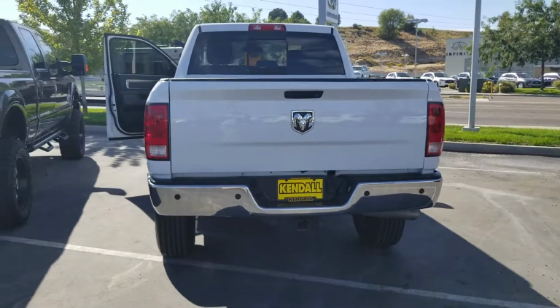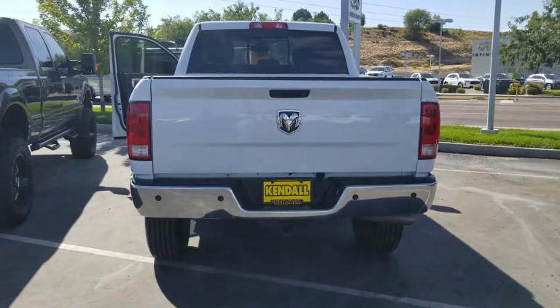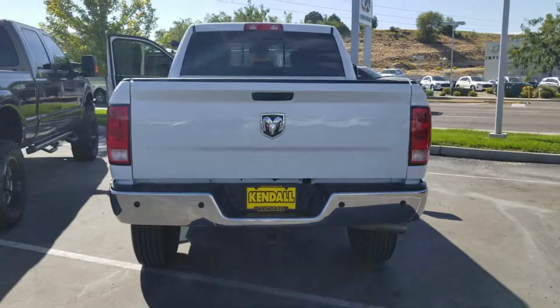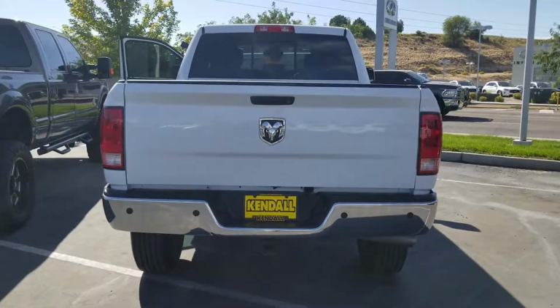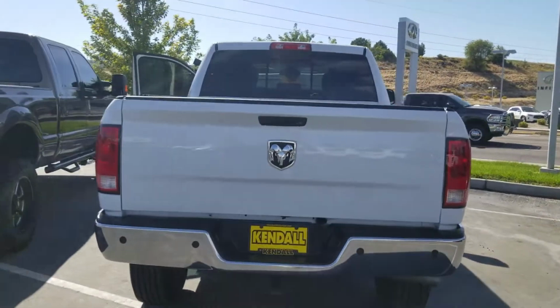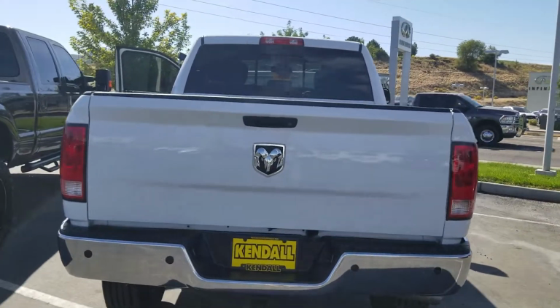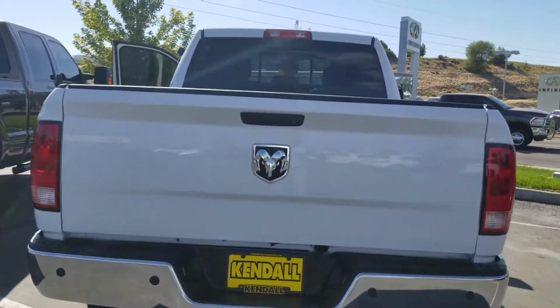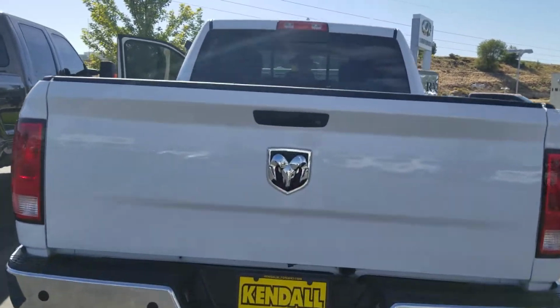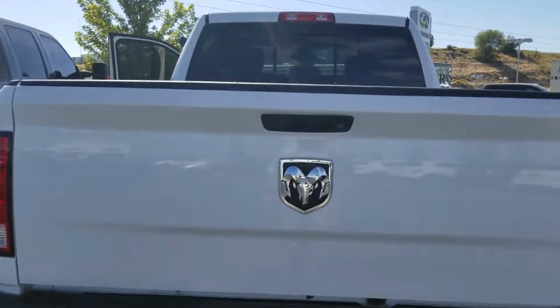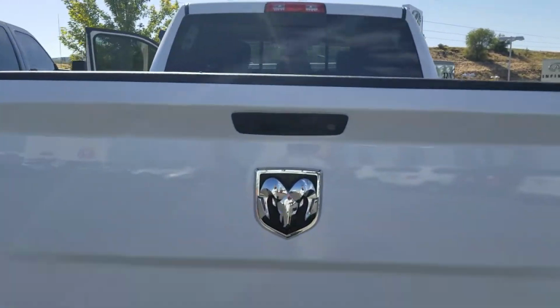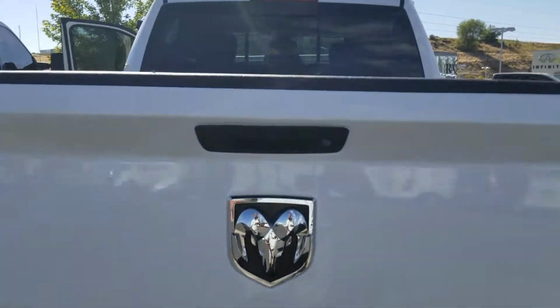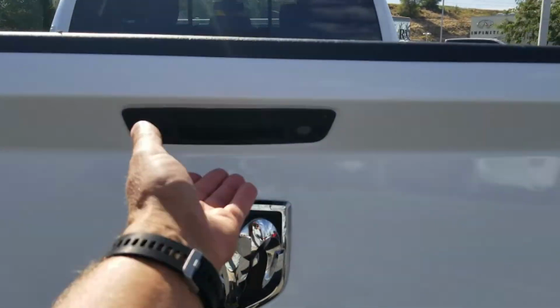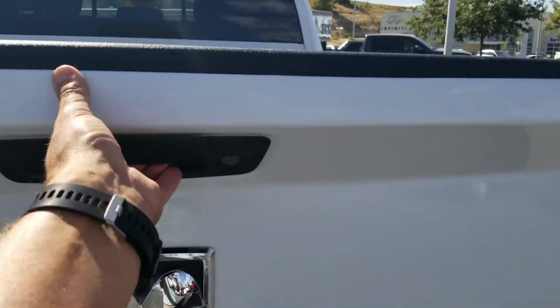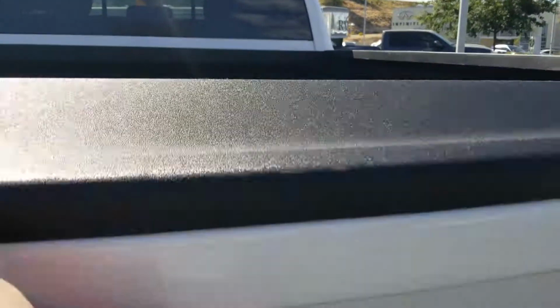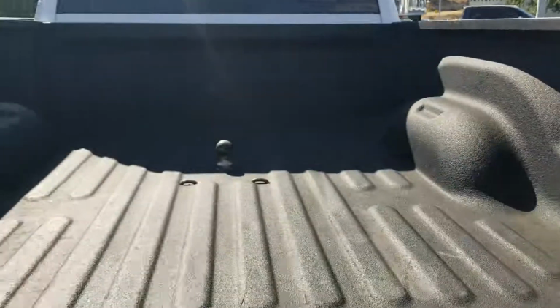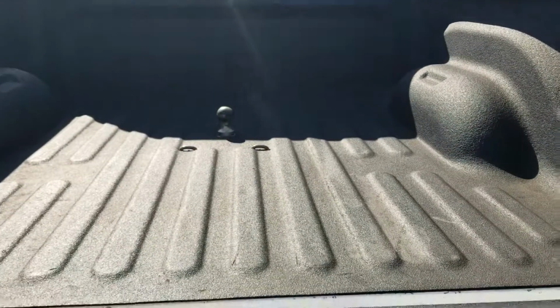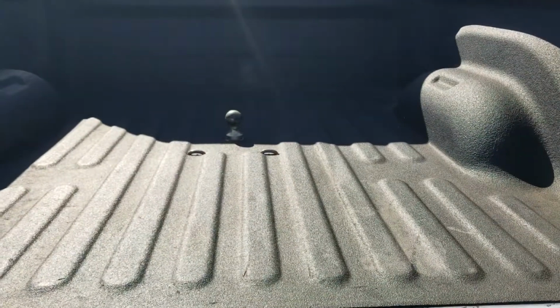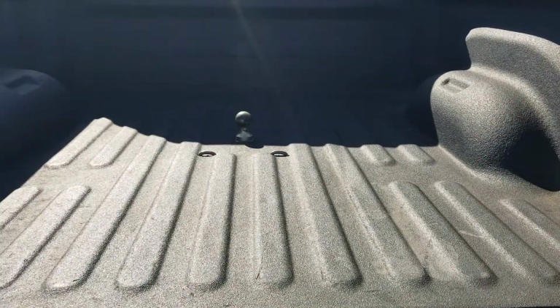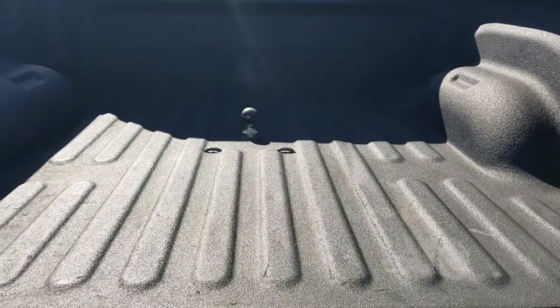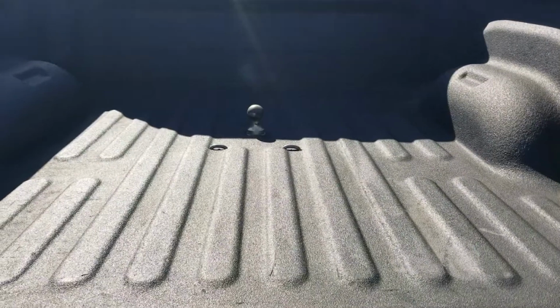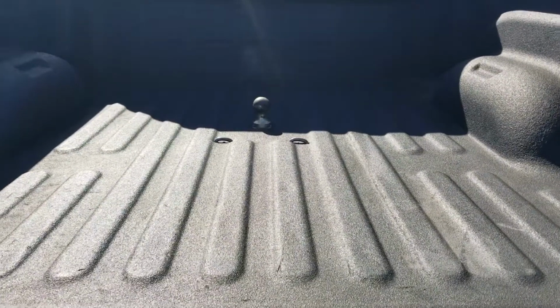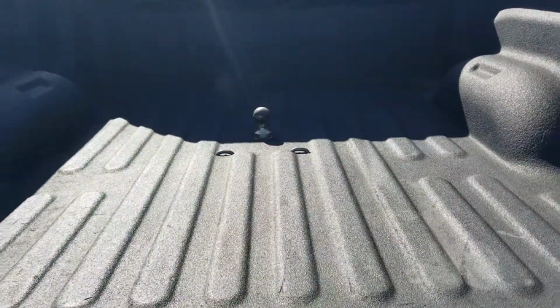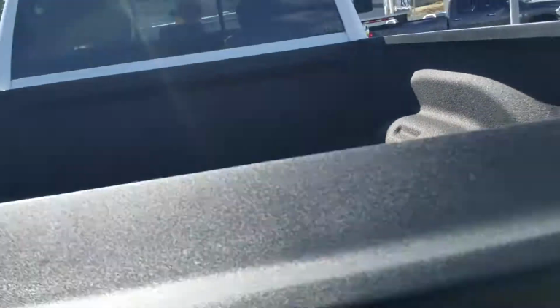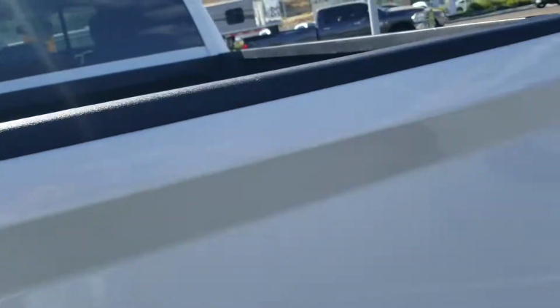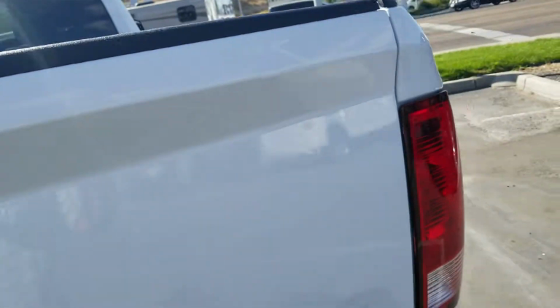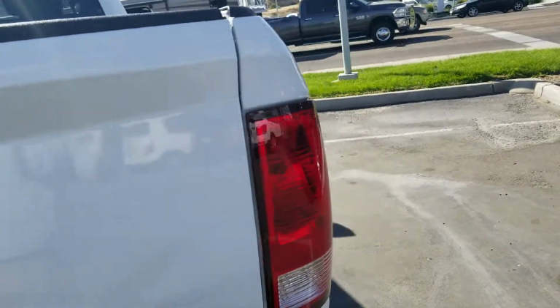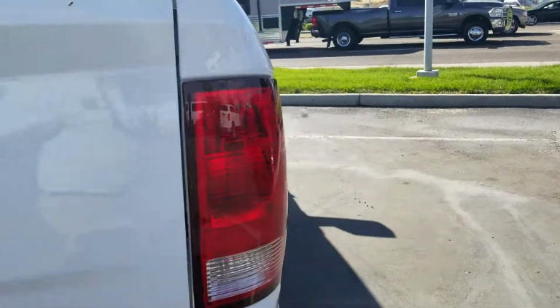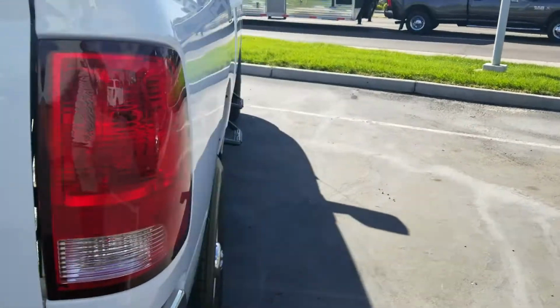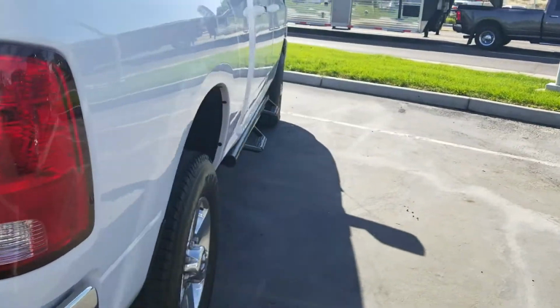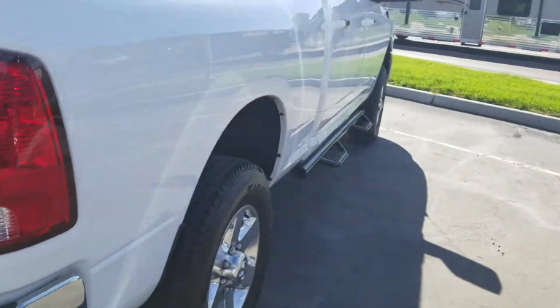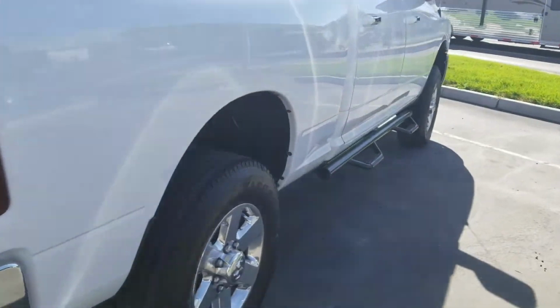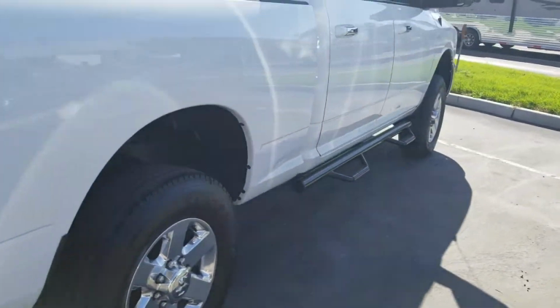It looks like it's got the backup camera, locking tailgate. Like I said, spray-in liner. Oh, turnover ball already in there. You're rocking — this truck's a pretty nice, clean truck. I'm surprised.